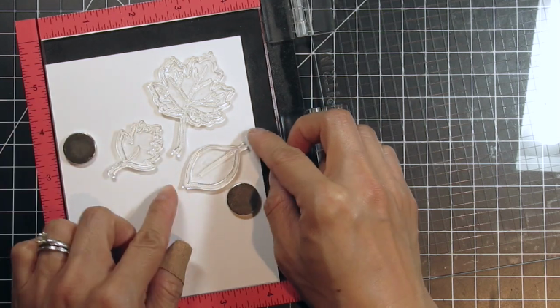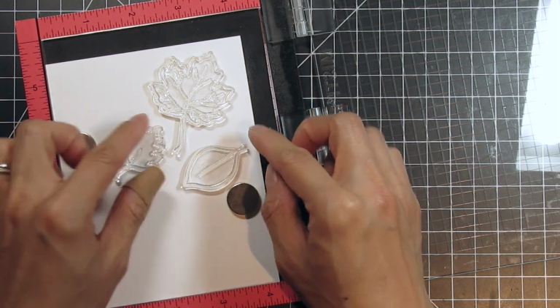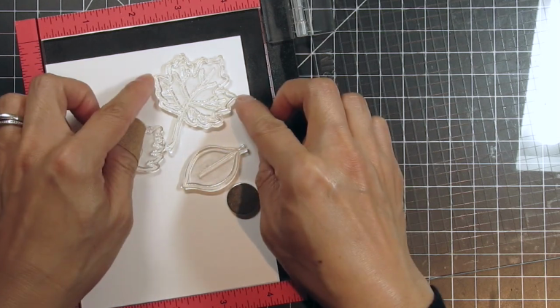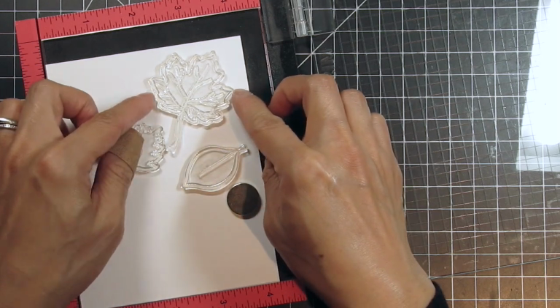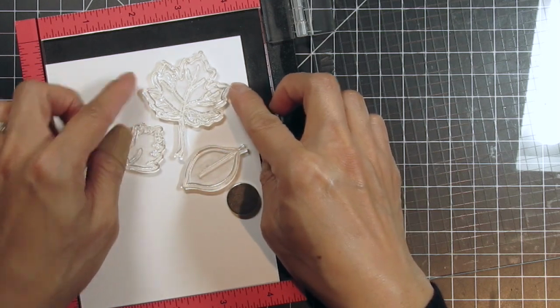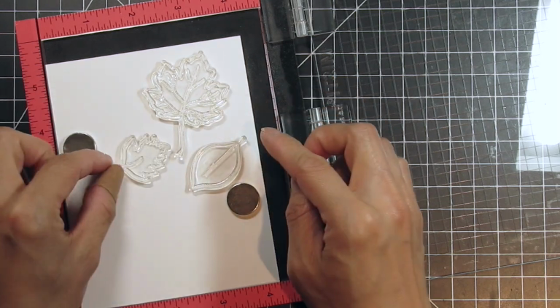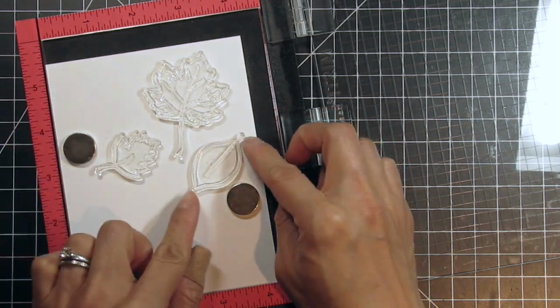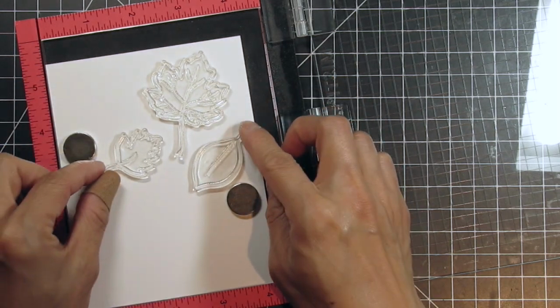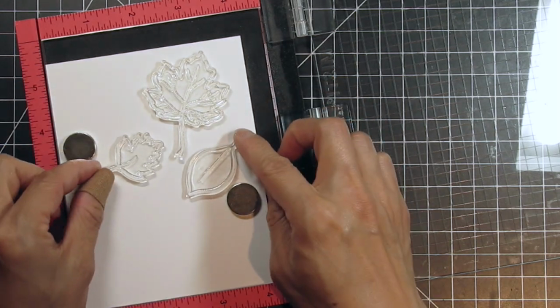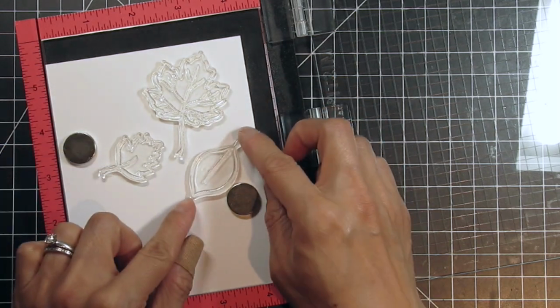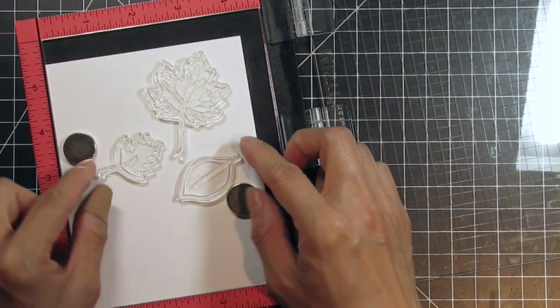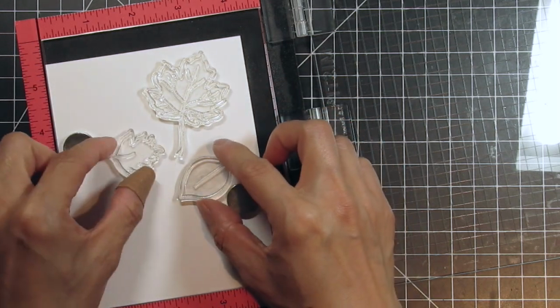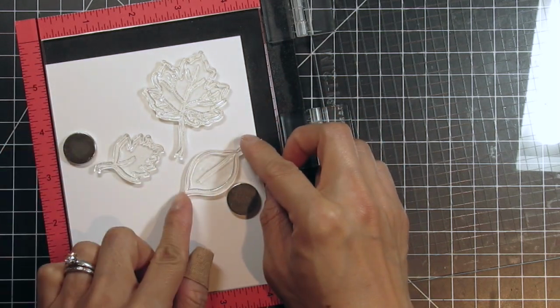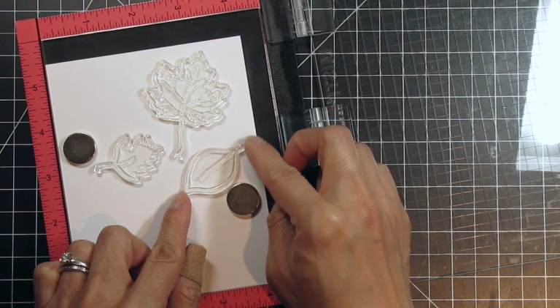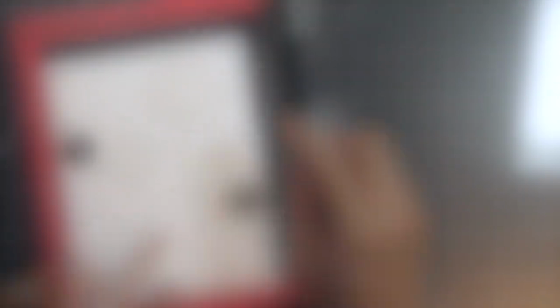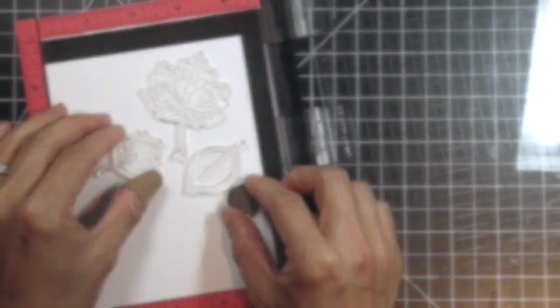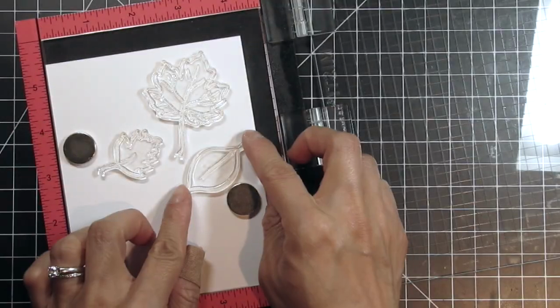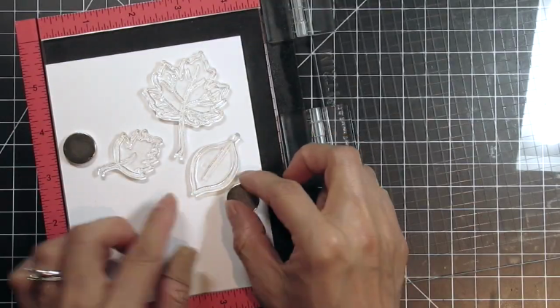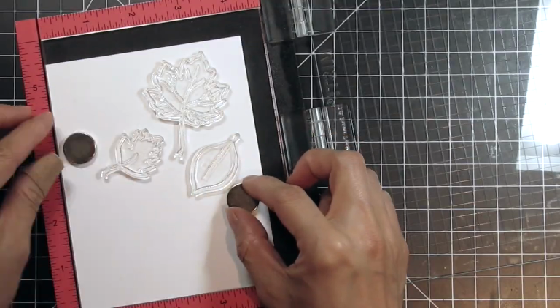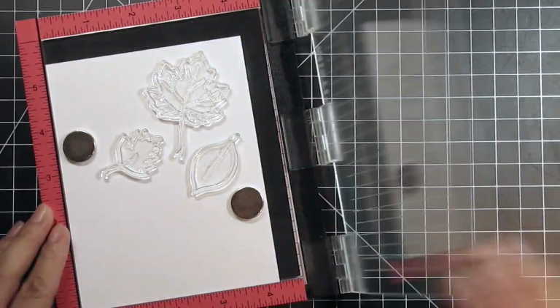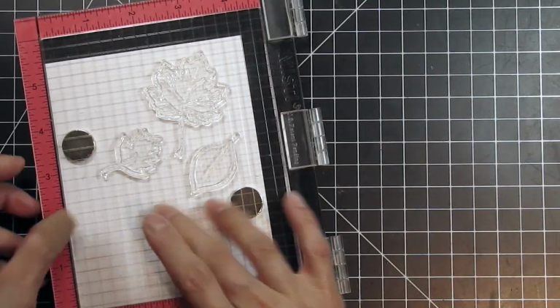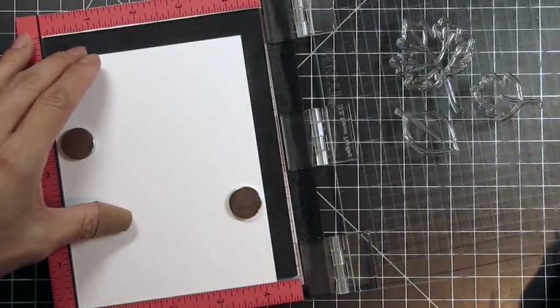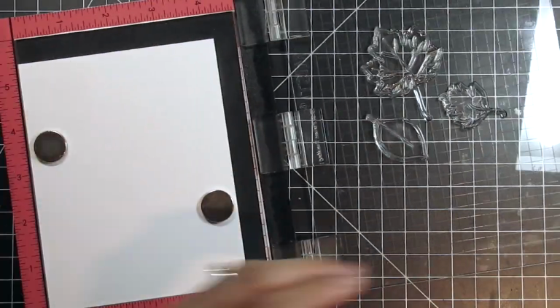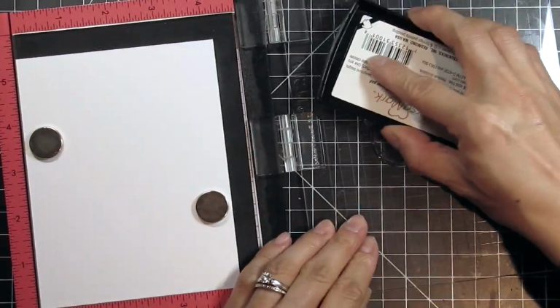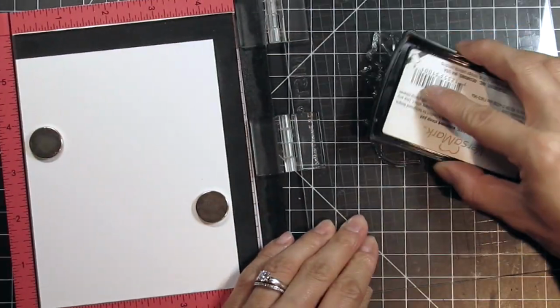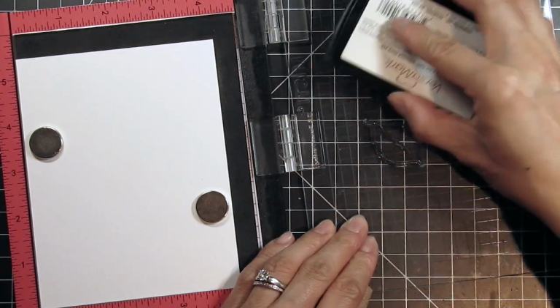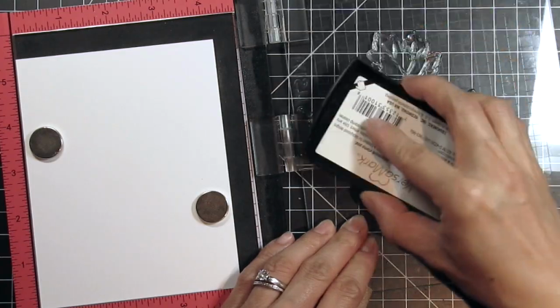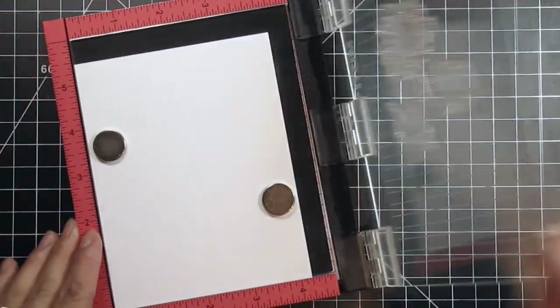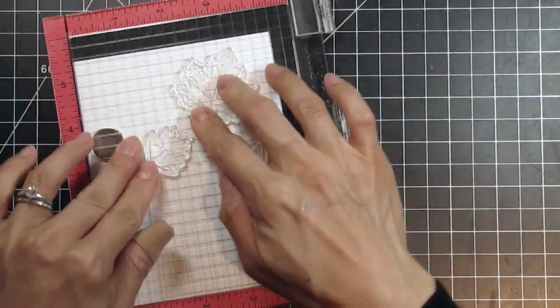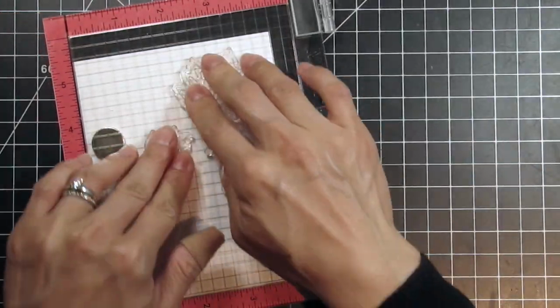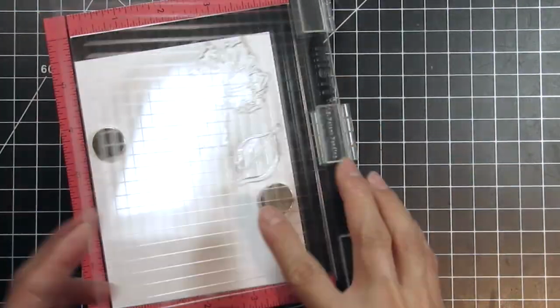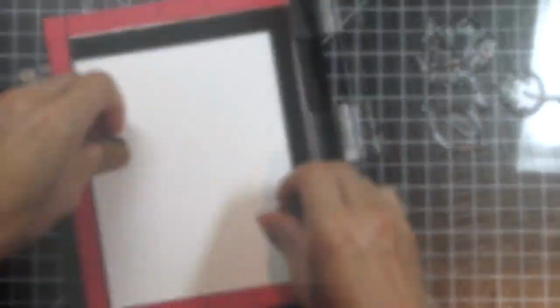I arrange the three leaves in different directions to show that they're floating down the card diagonally from the top right down to the bottom left corner. I ink up the stamps with Versamark Watermark pigment ink and apply Hero Arts Gold Embossing Powder and heat set it.